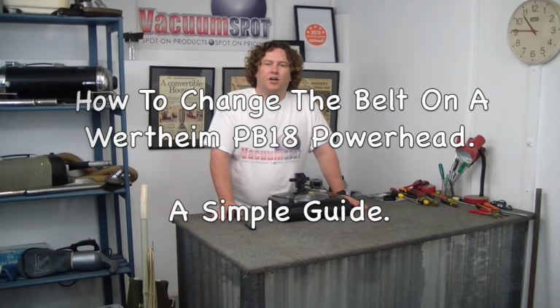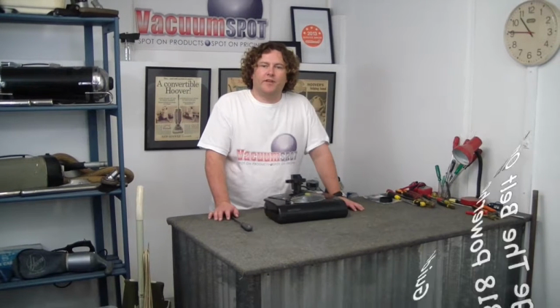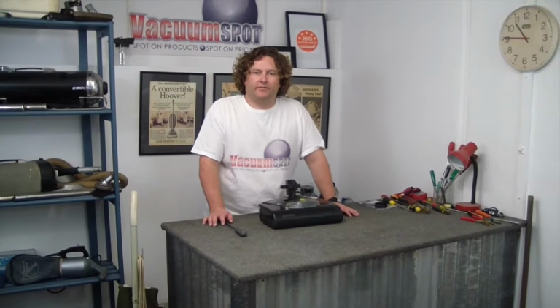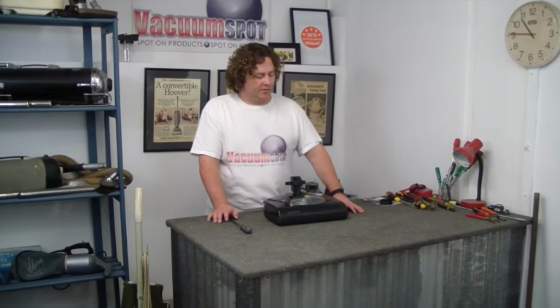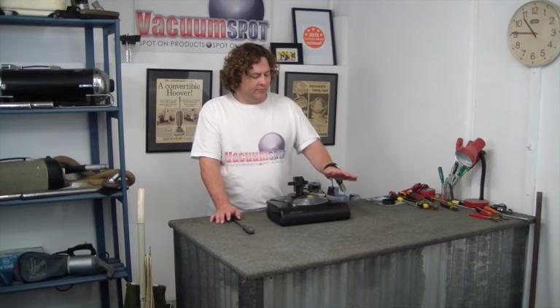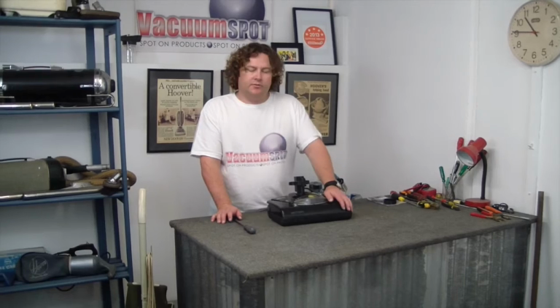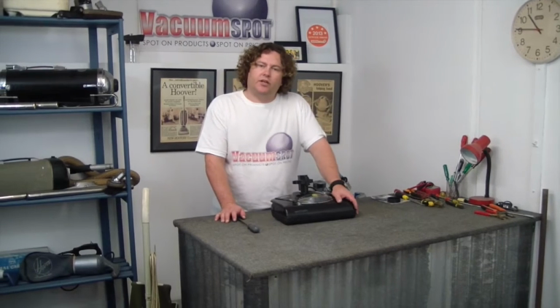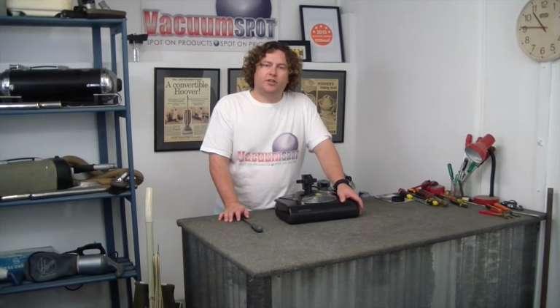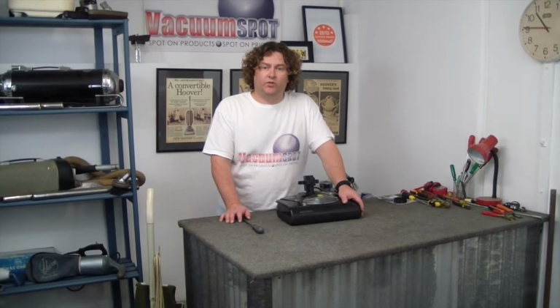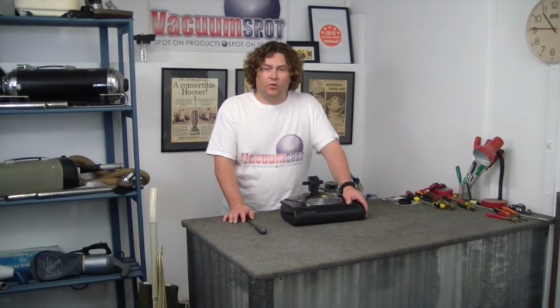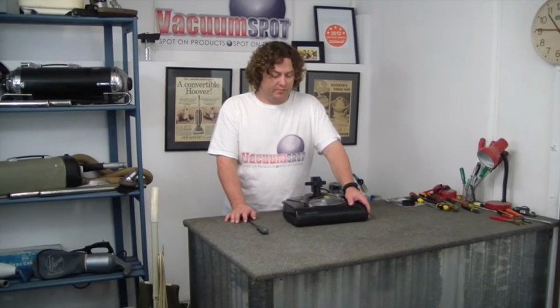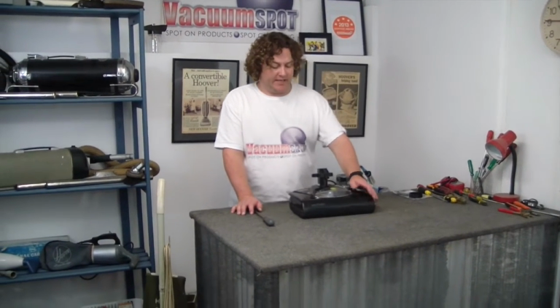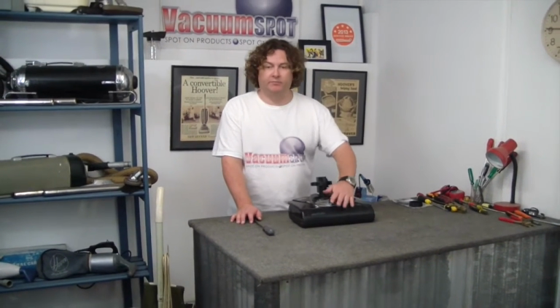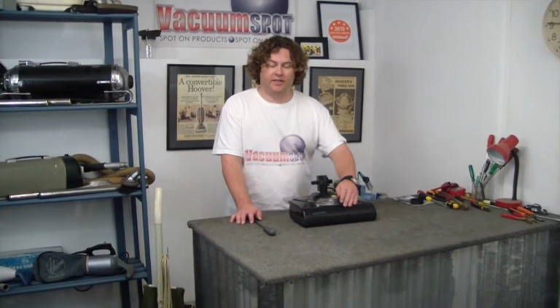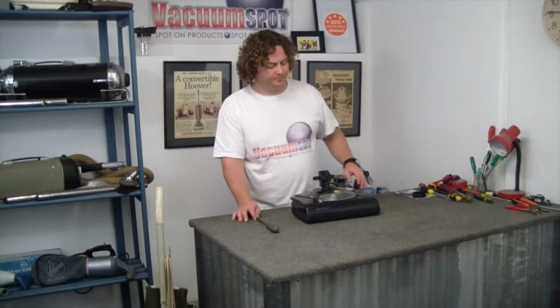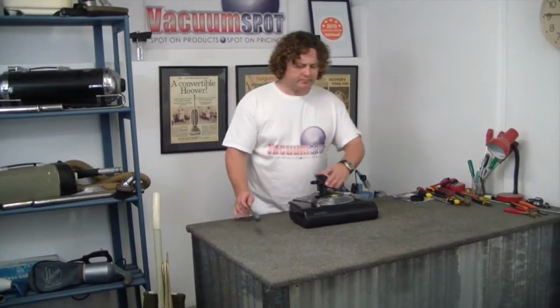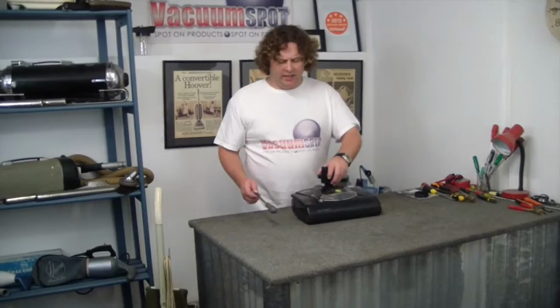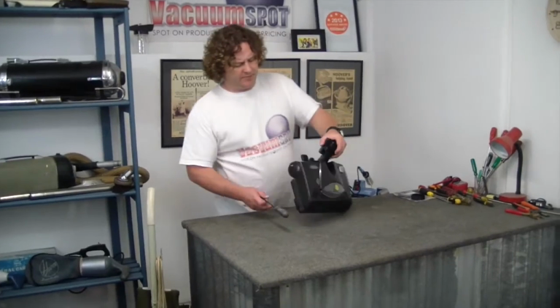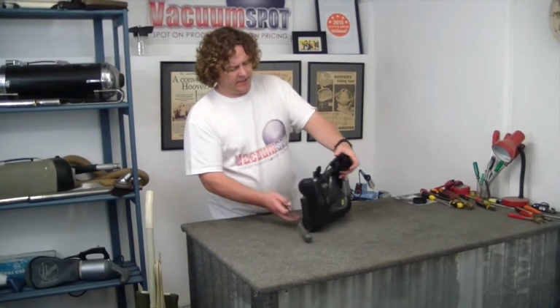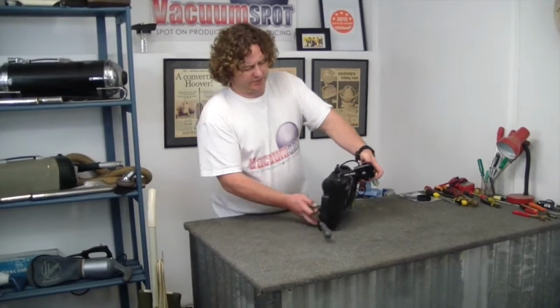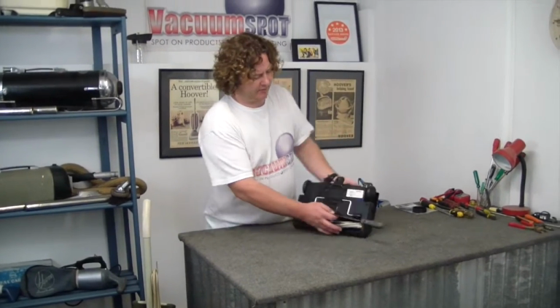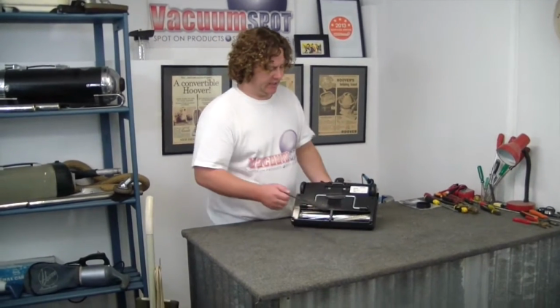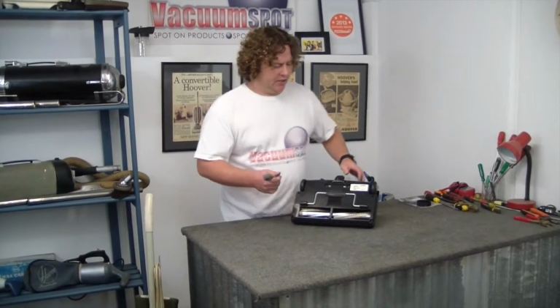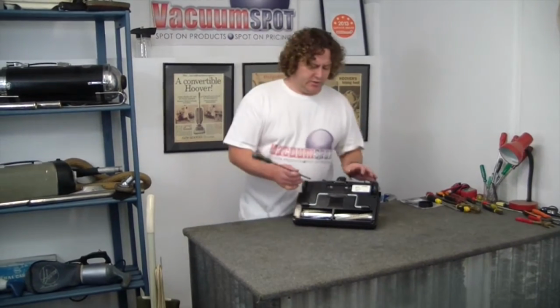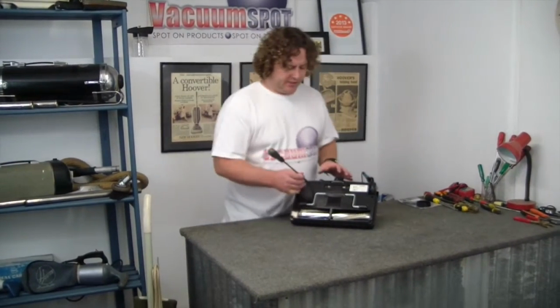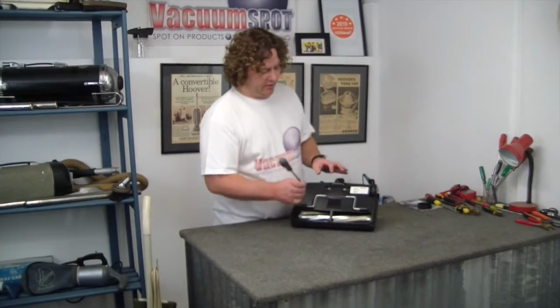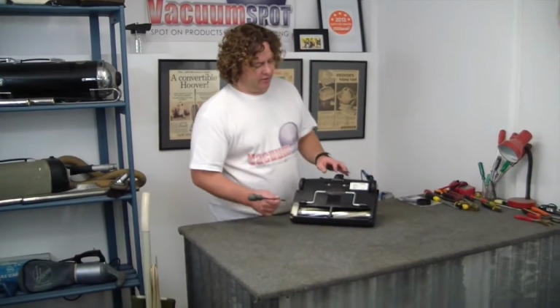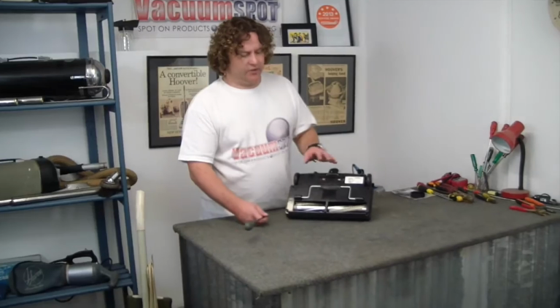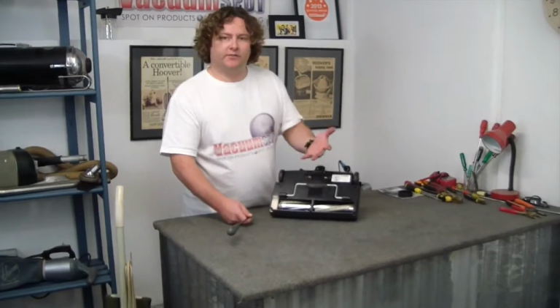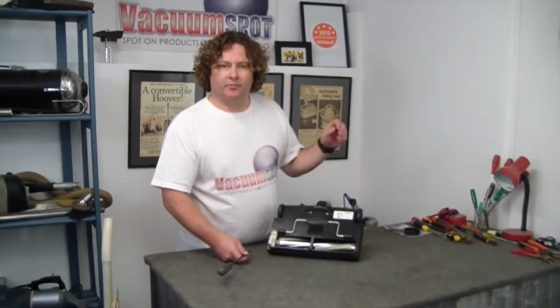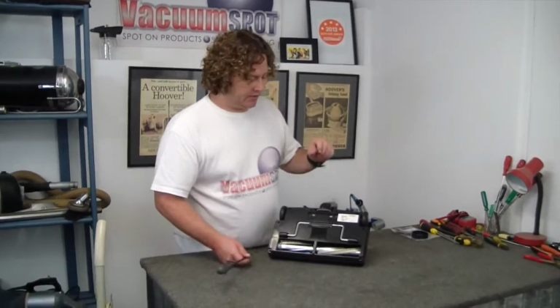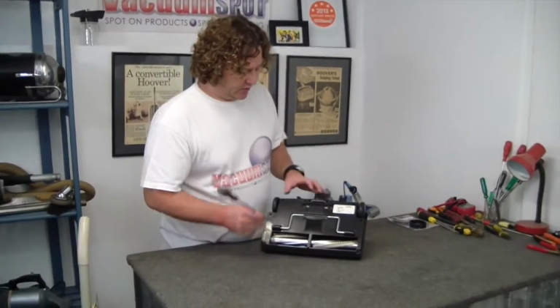Hi there, Alec from Vacuum Spot here. I'm just going to show you how to change the belt on a Wirtime PB18 powerhead. This particular head is off a Wirtime 6030, but I think it's fitted to other models as well.